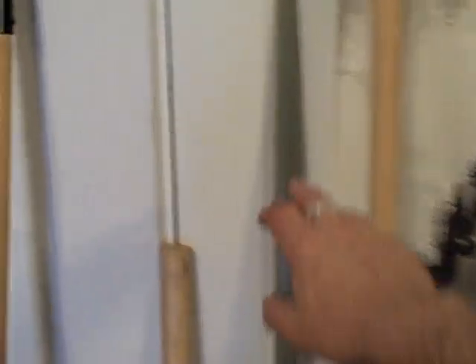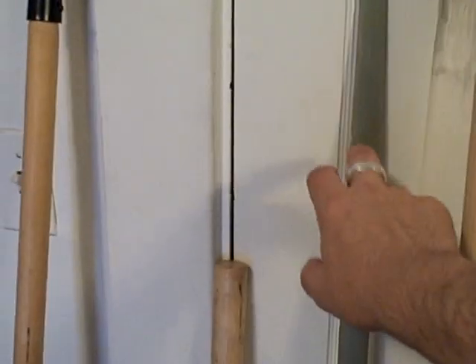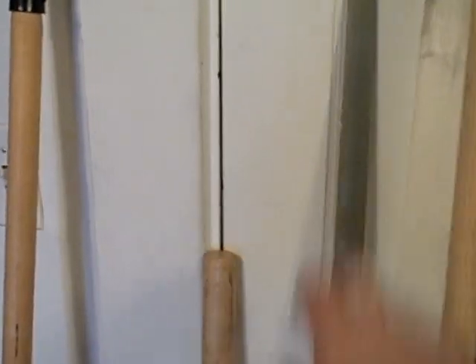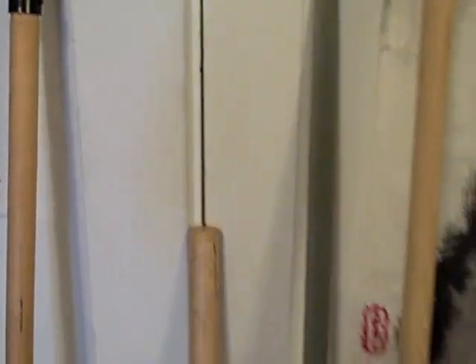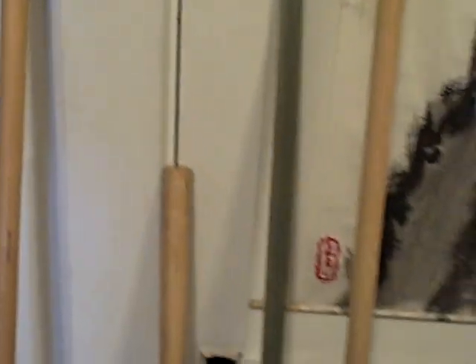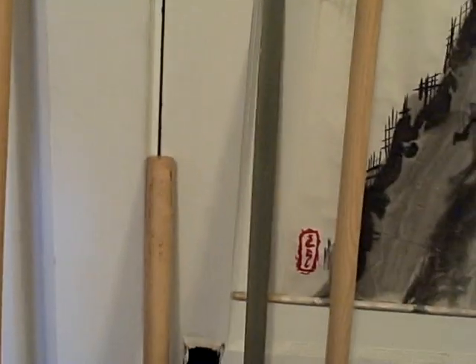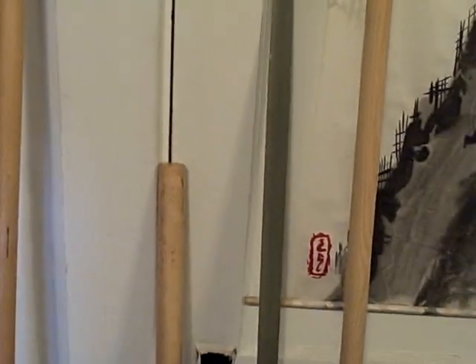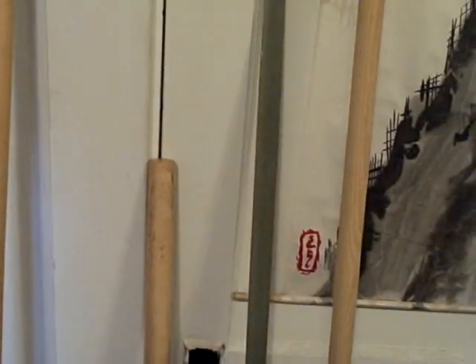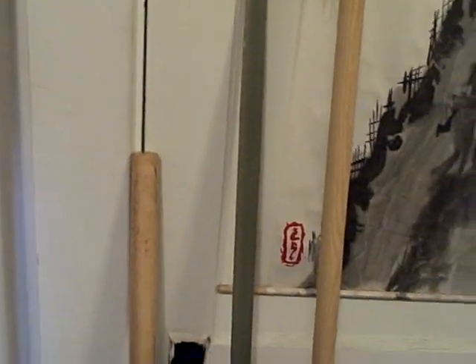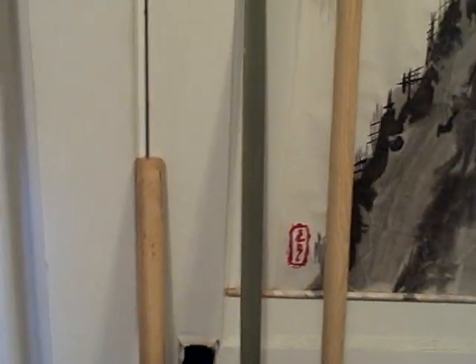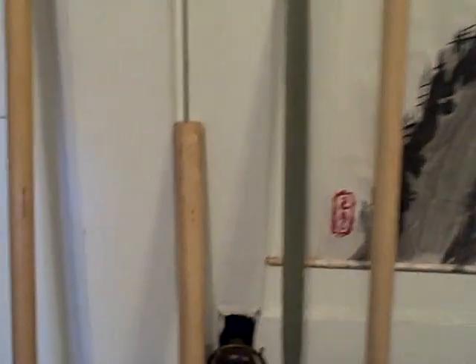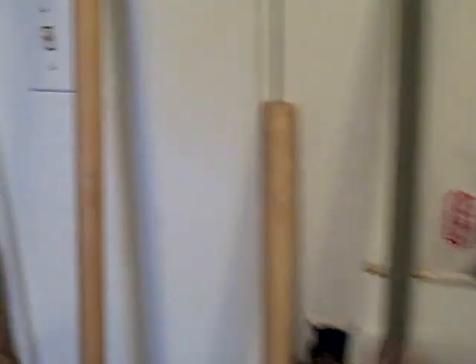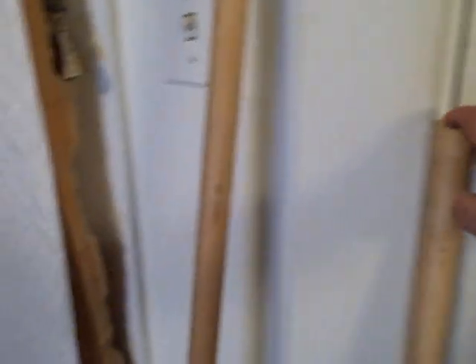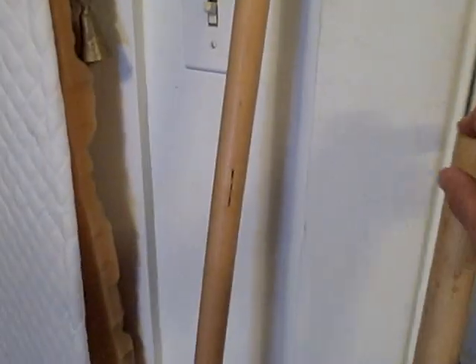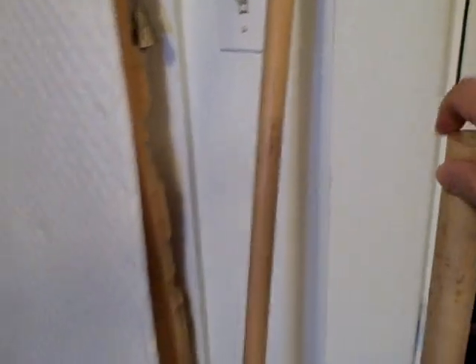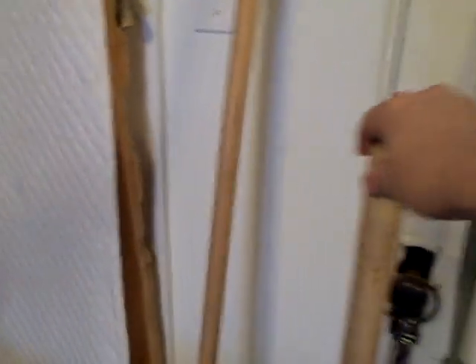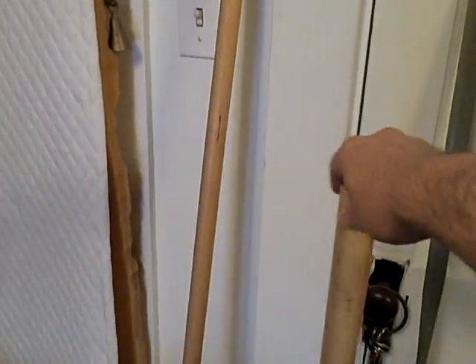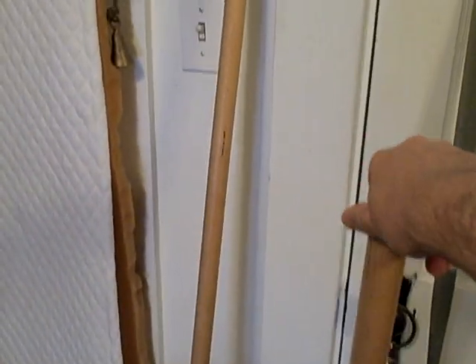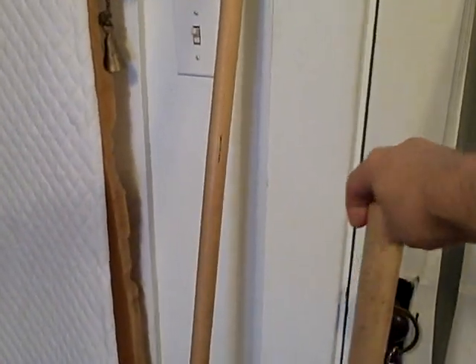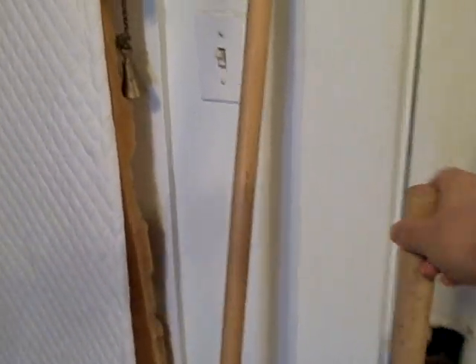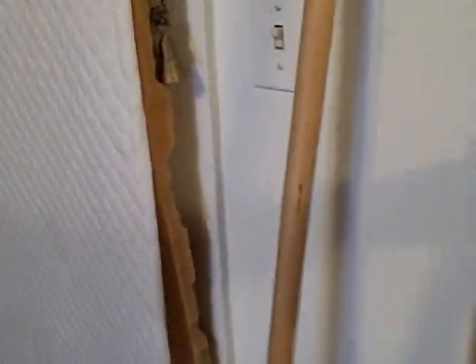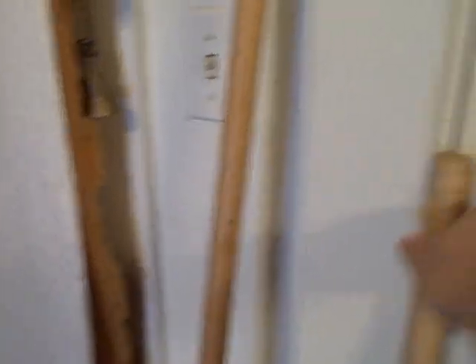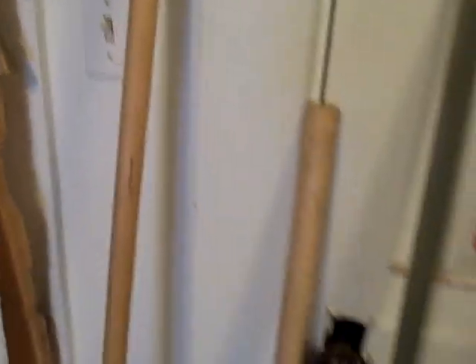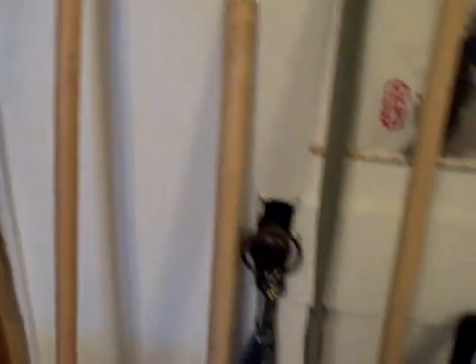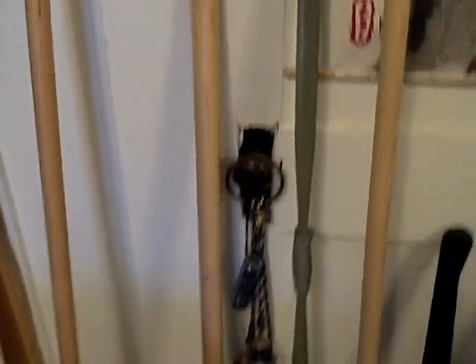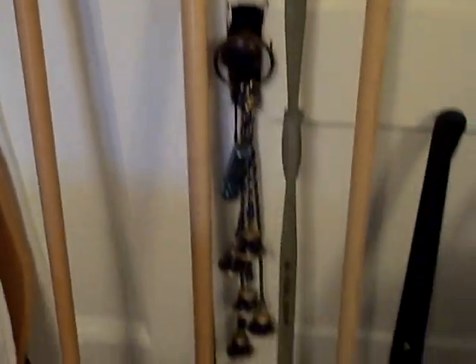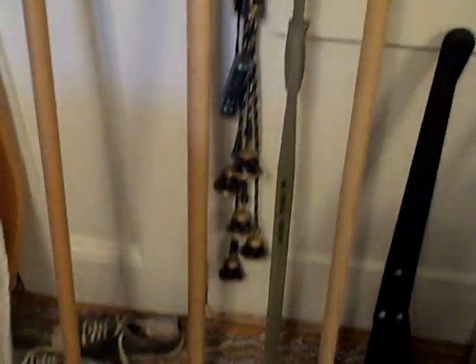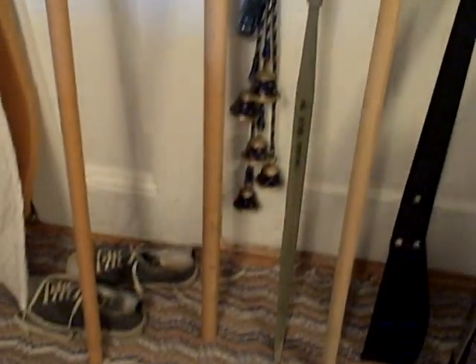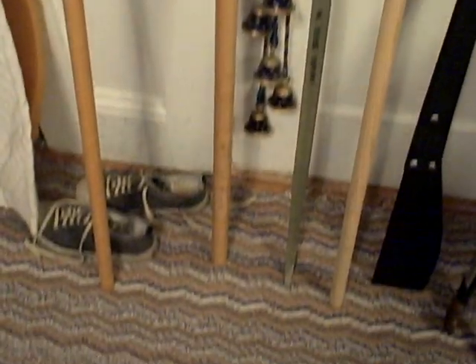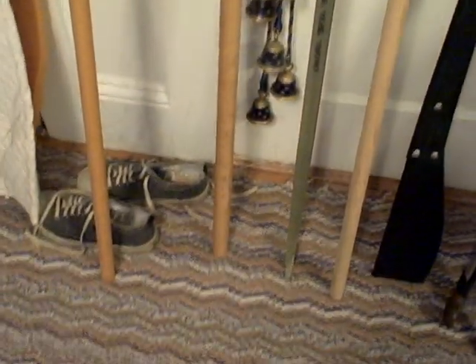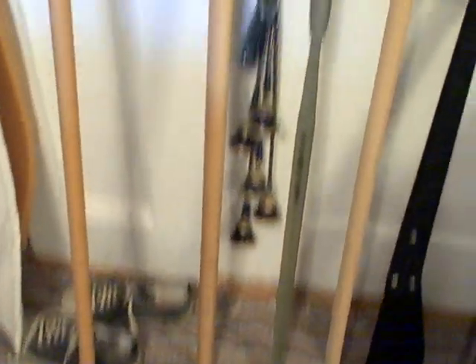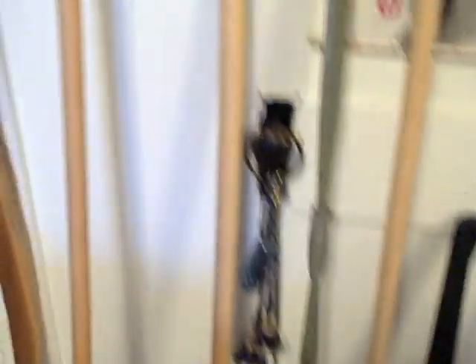Standard fiberglass bow. Here we also have an actual Asian bow staff. My wife keeps that on her side of the bed.